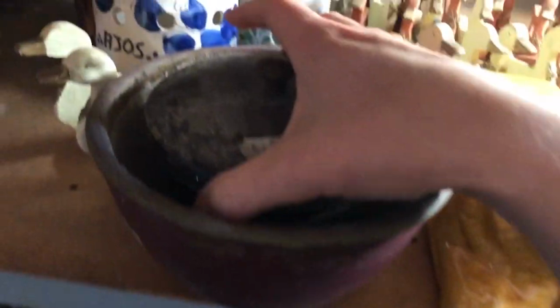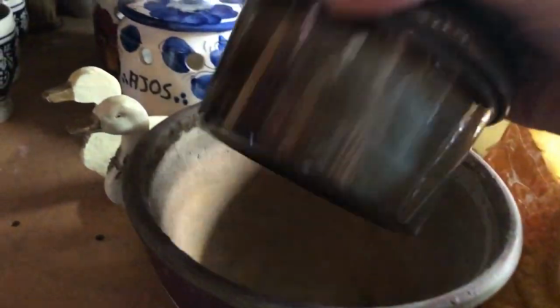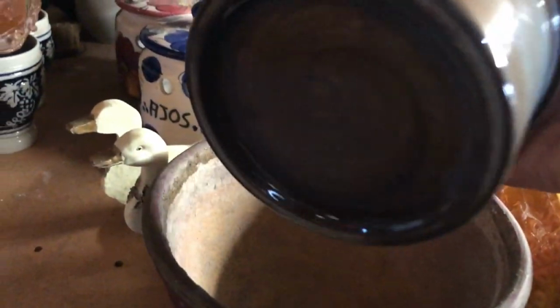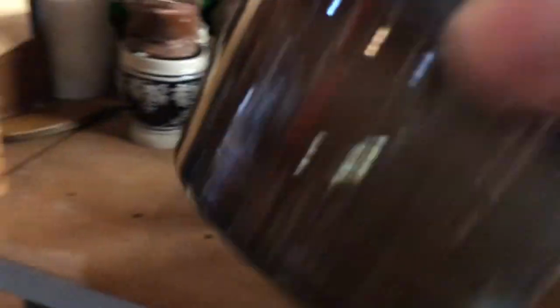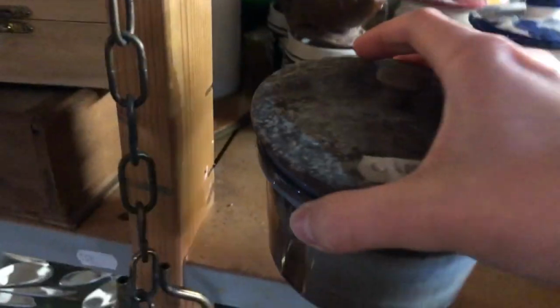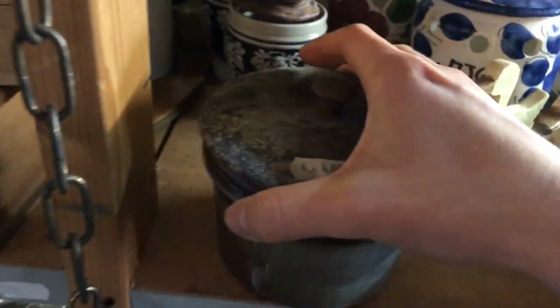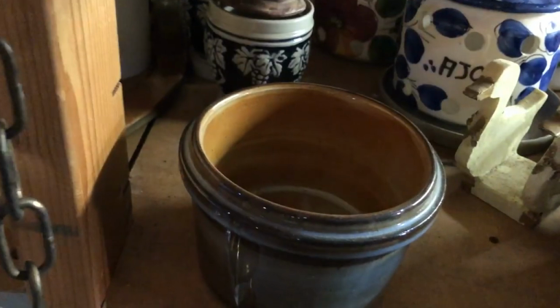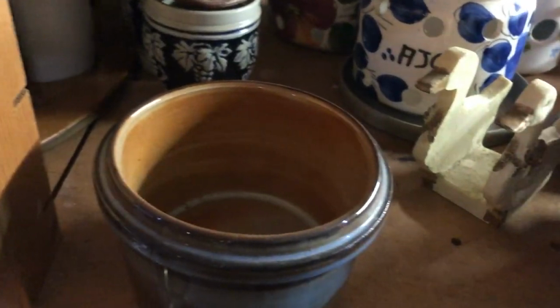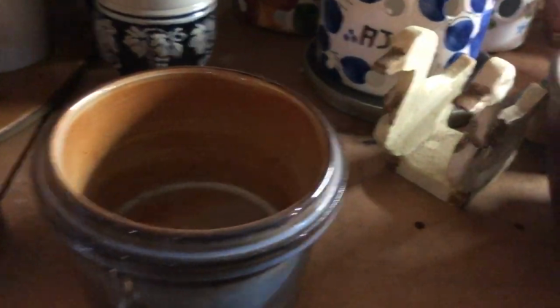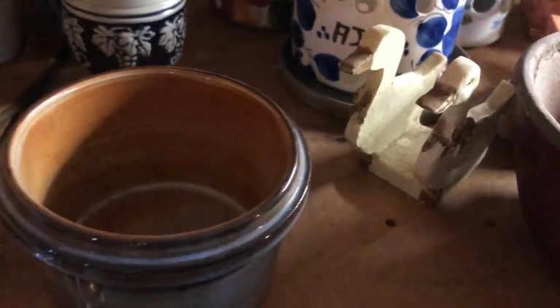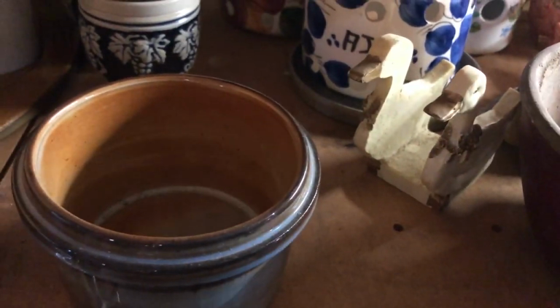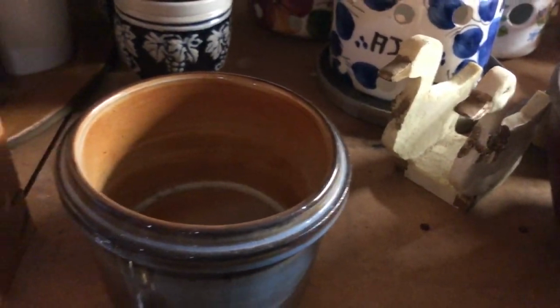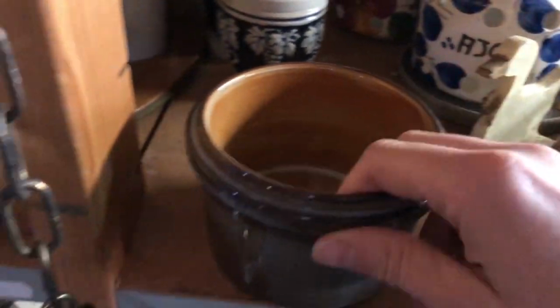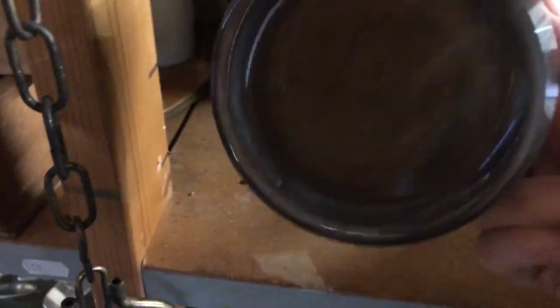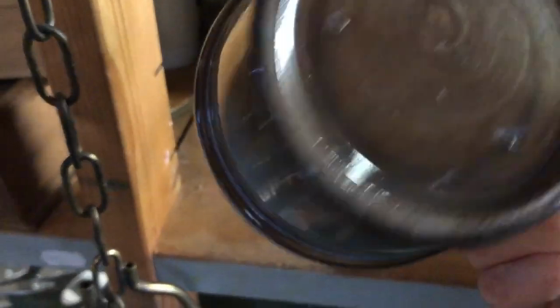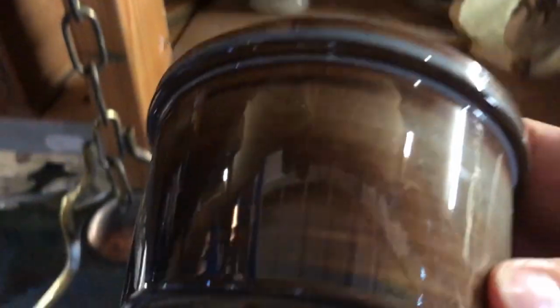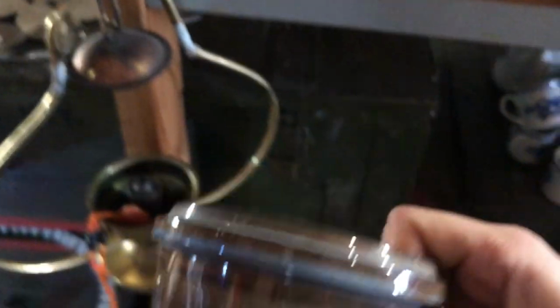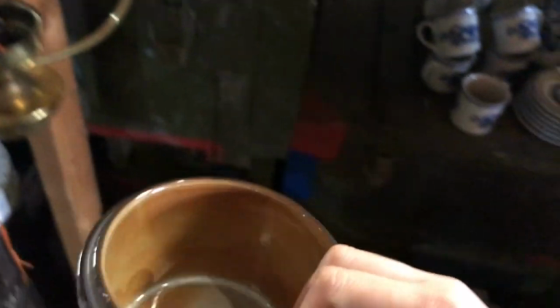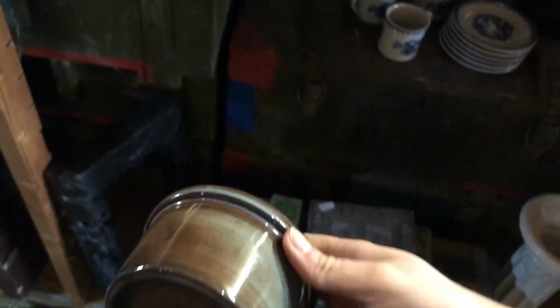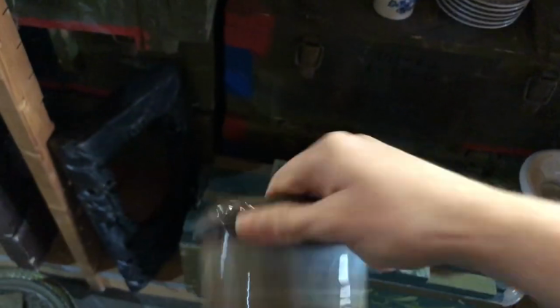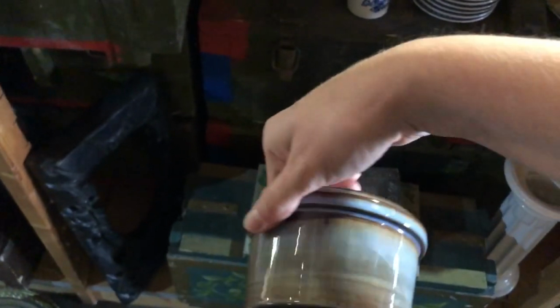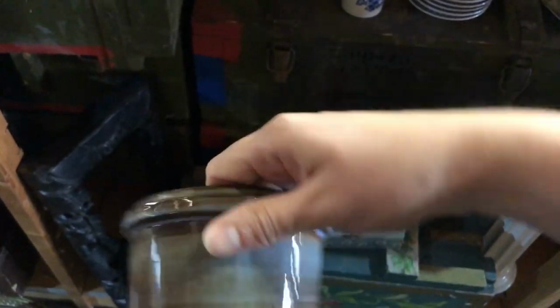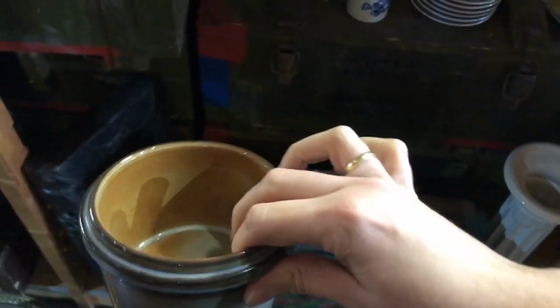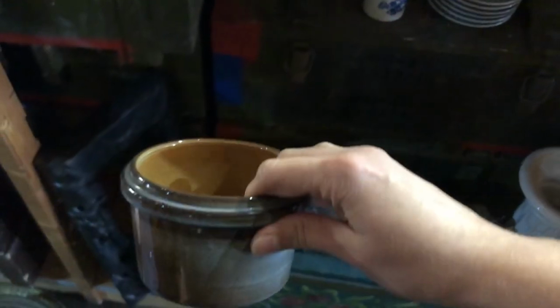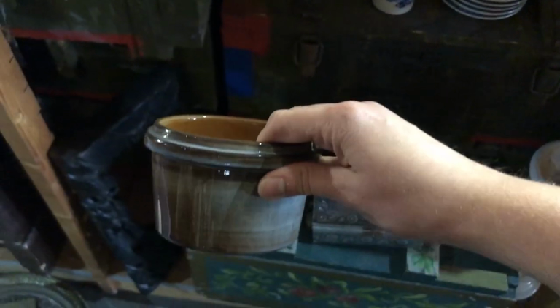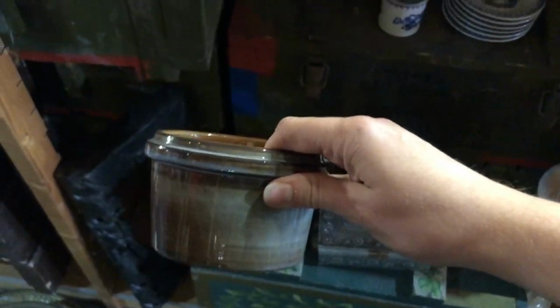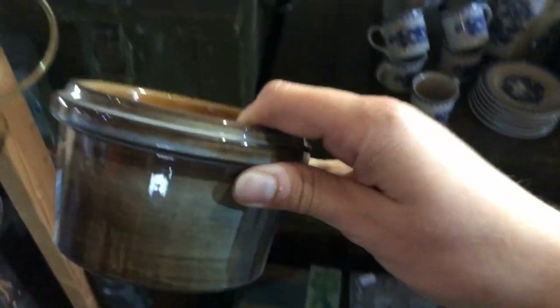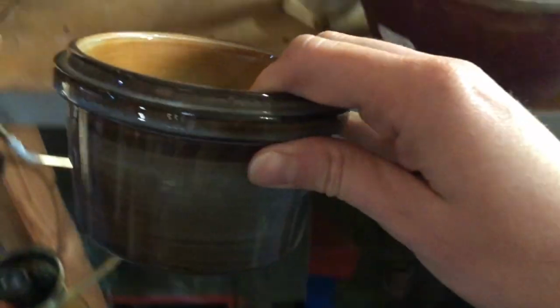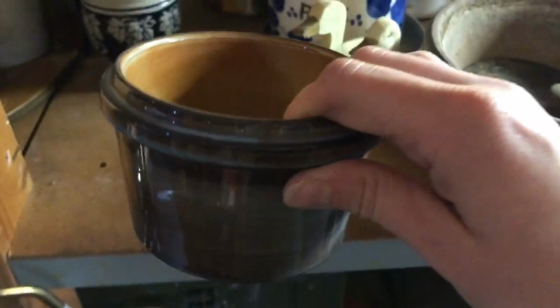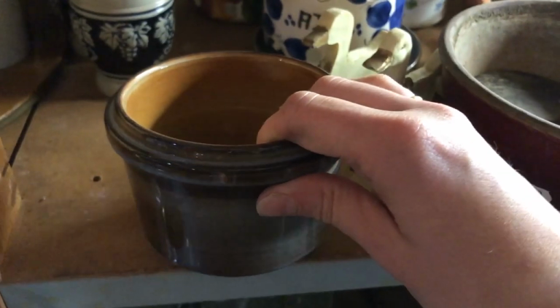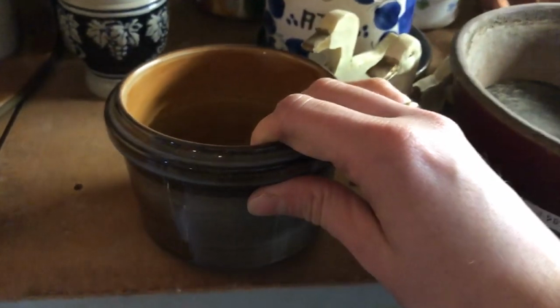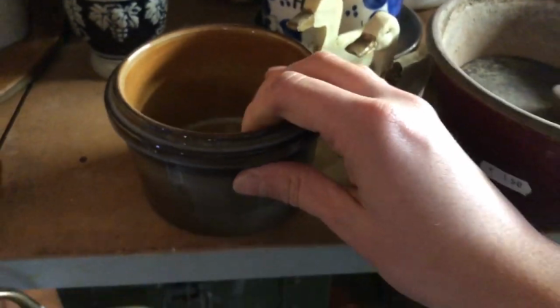I found a little bowl of the Ambacht Volendam series, which are the dishes I collect, but it was missing its lid and they had just put some random lid on it that wasn't even ceramic and didn't fit or match the bowl at all. Needless to say, I didn't buy it.